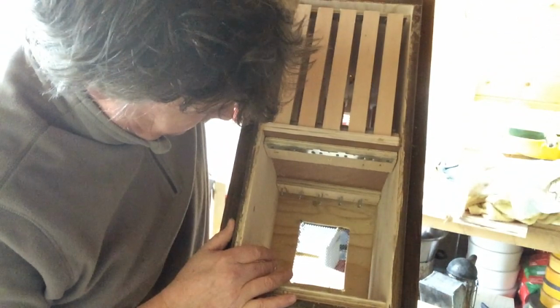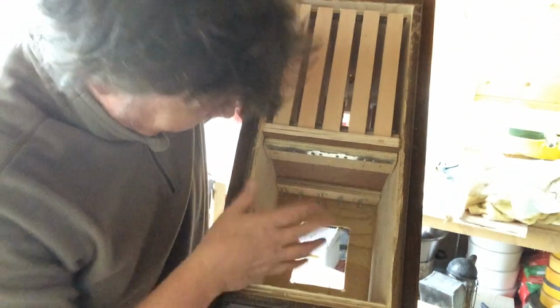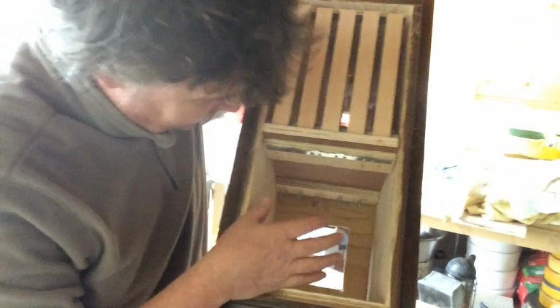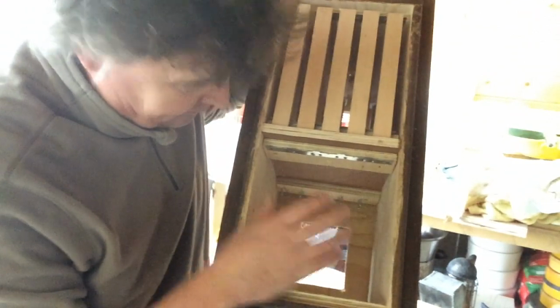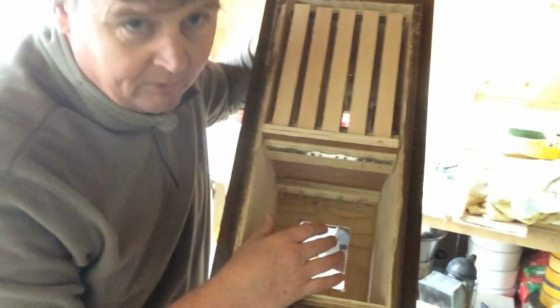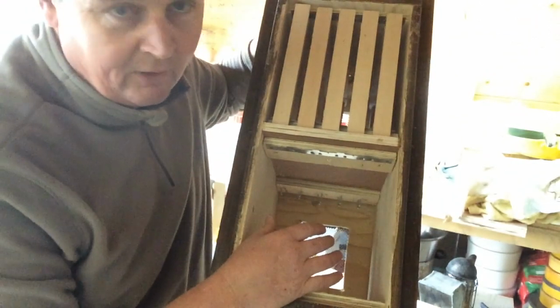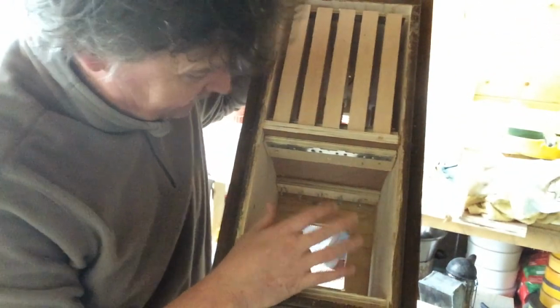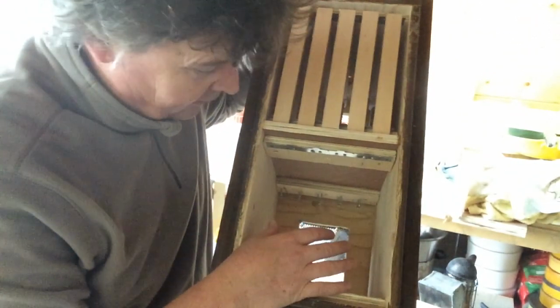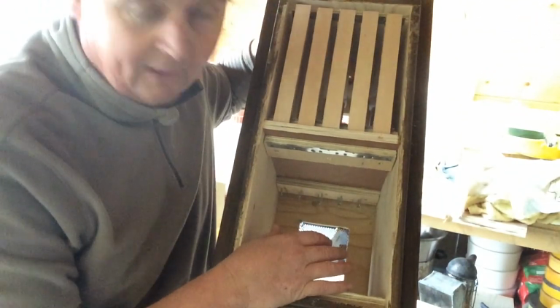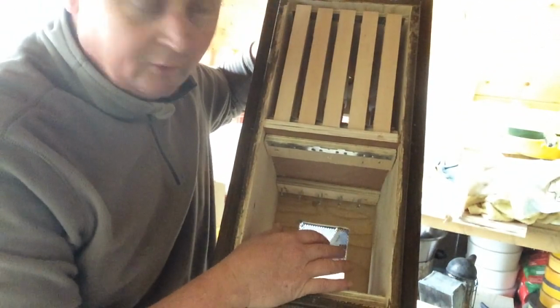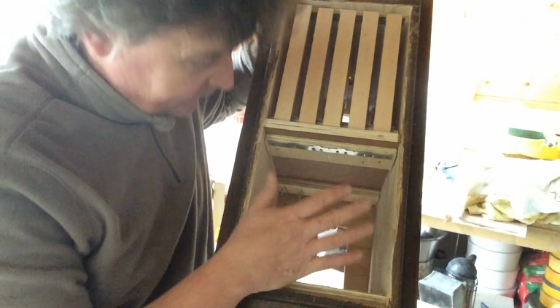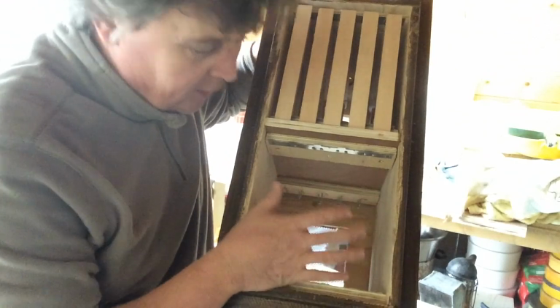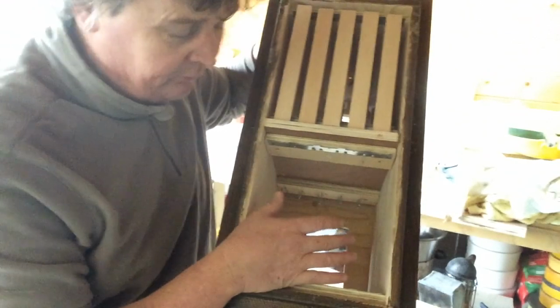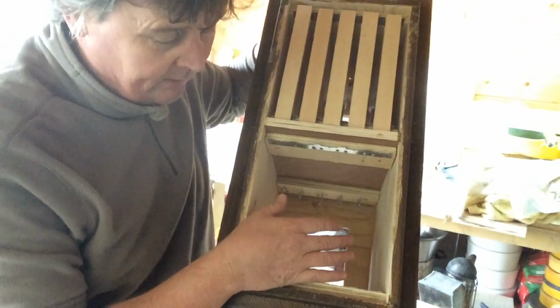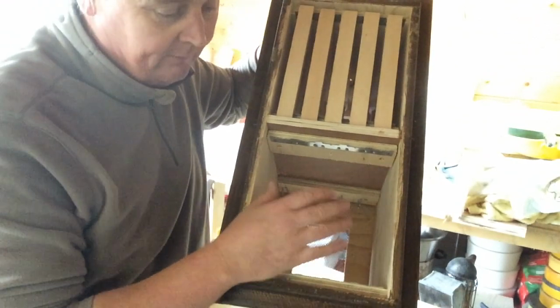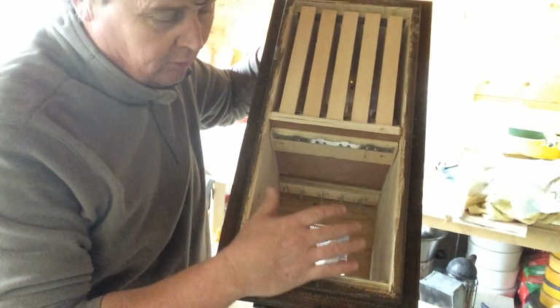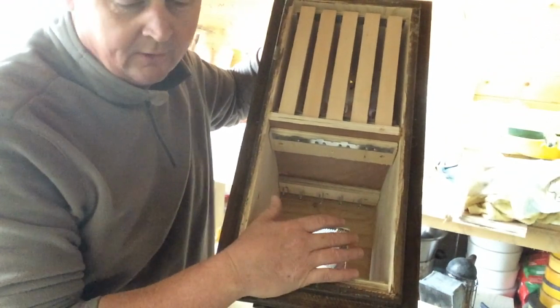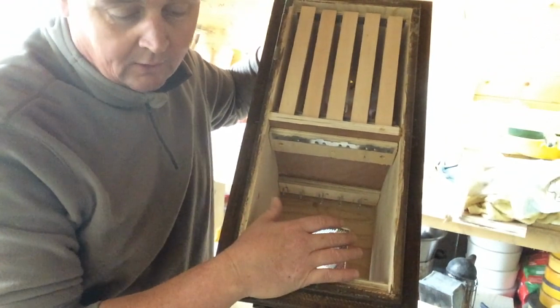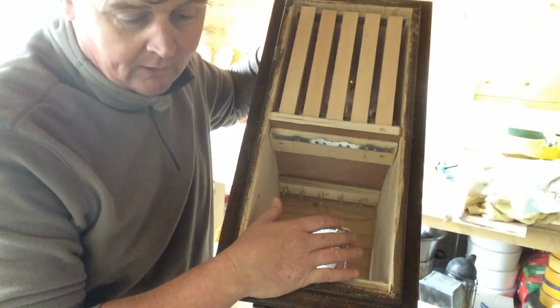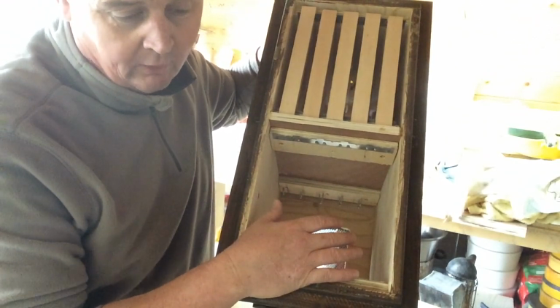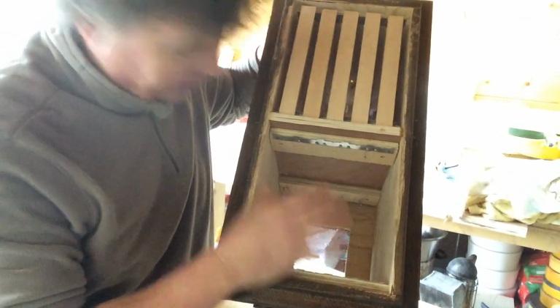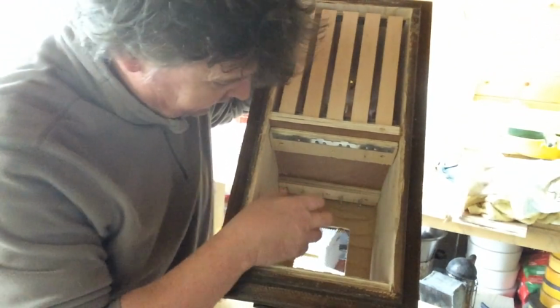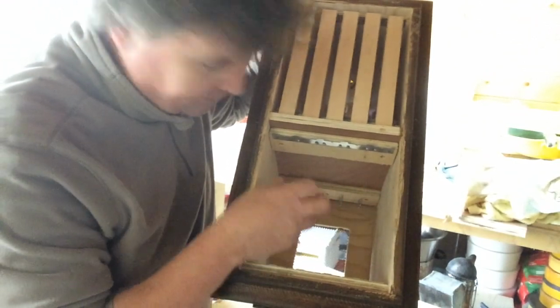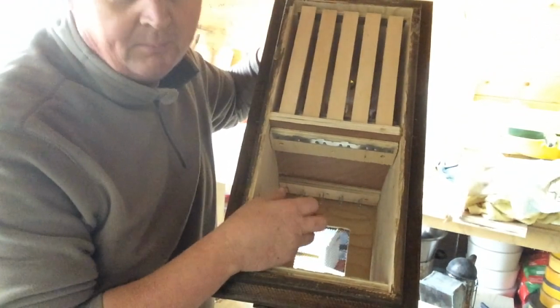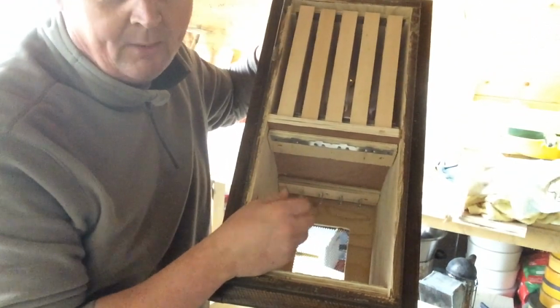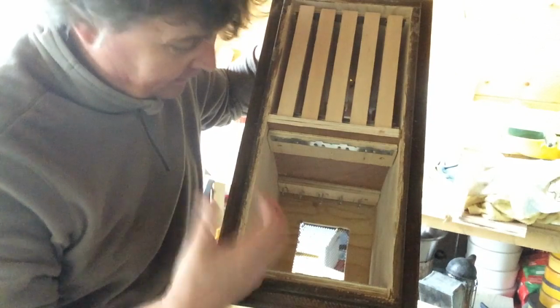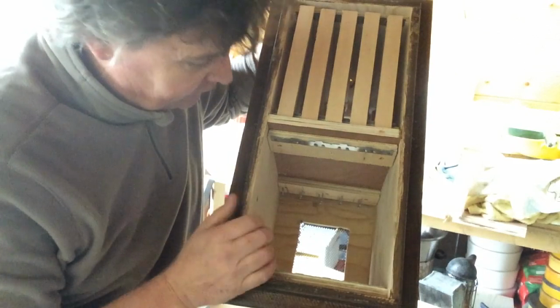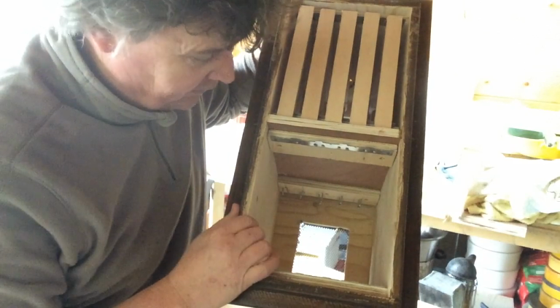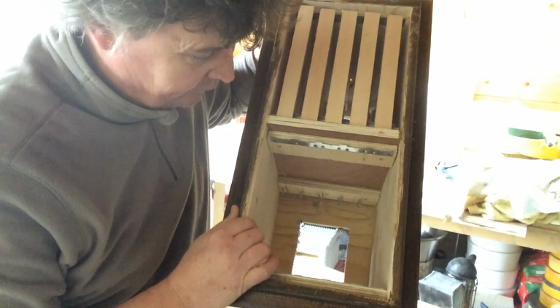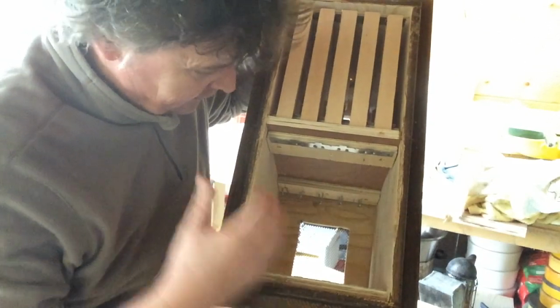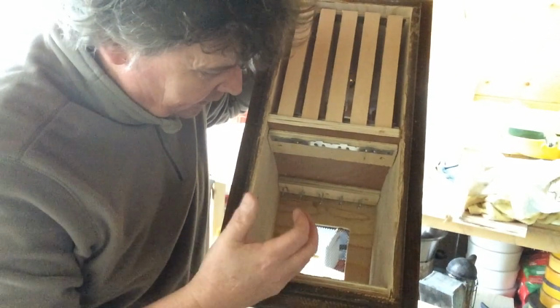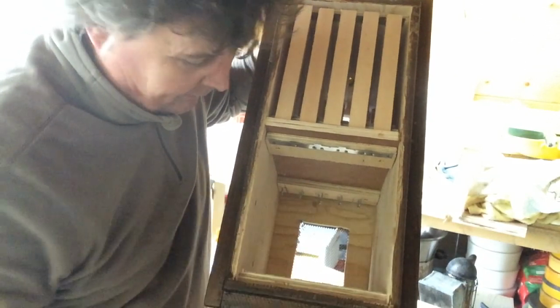The ventilated base will theoretically help against varroa mite, and it will also keep the bees or the colony a bit cooler. Another reason is because if the bees do get hot and I don't harvest the queen or harvest the colony in time, I'm hoping that the extra ventilation in the base will buy me a little bit of time.